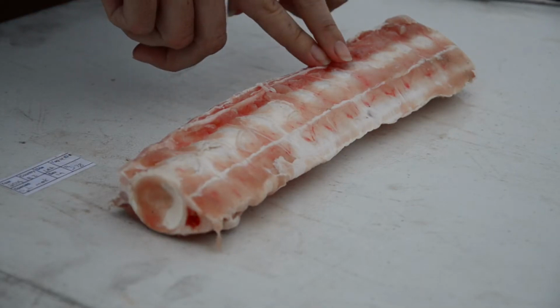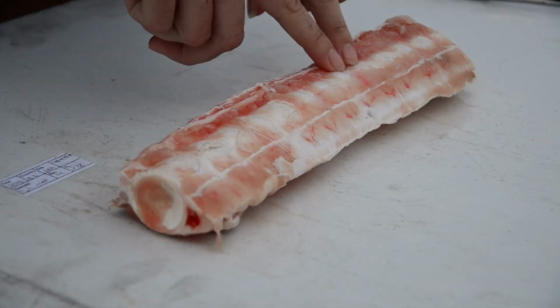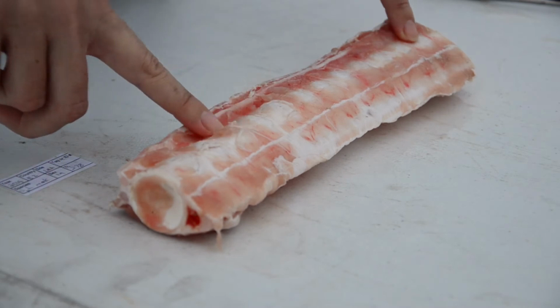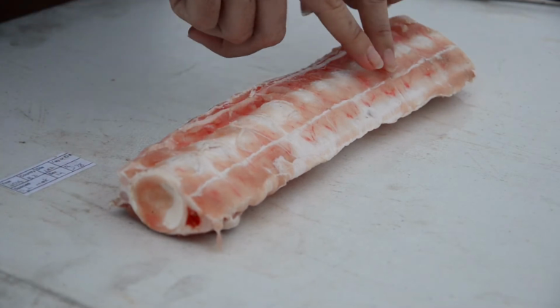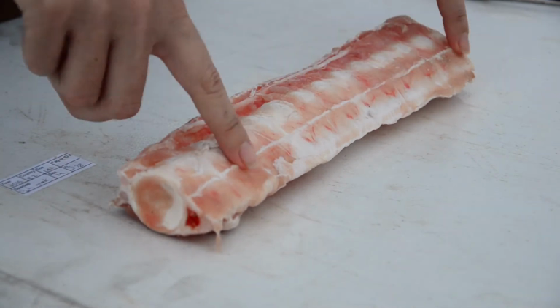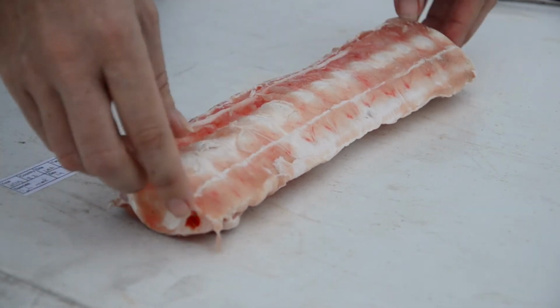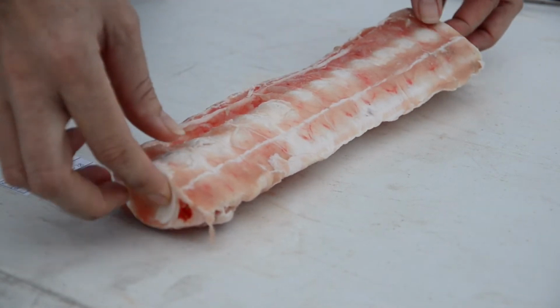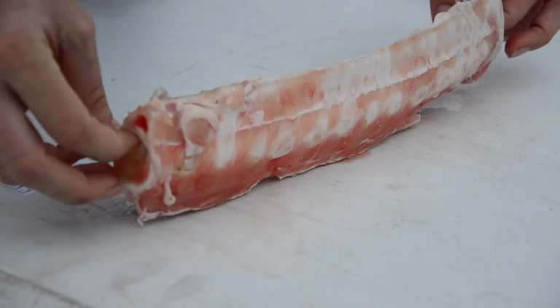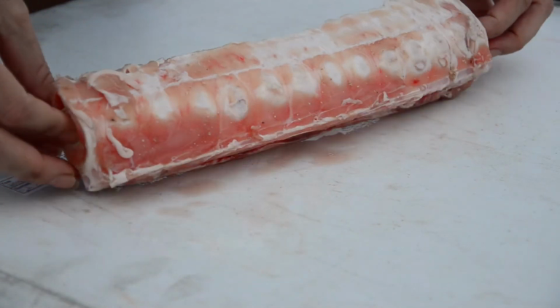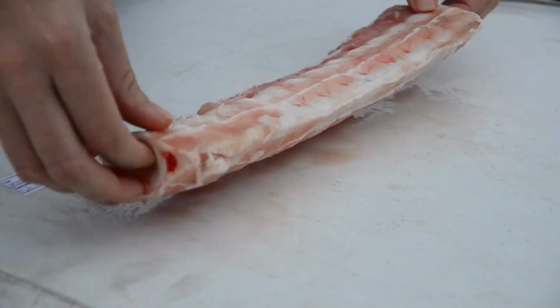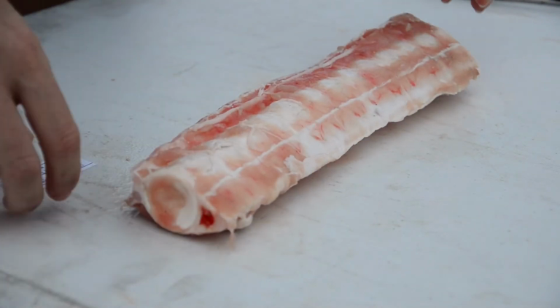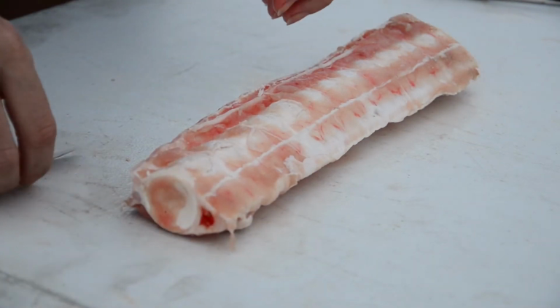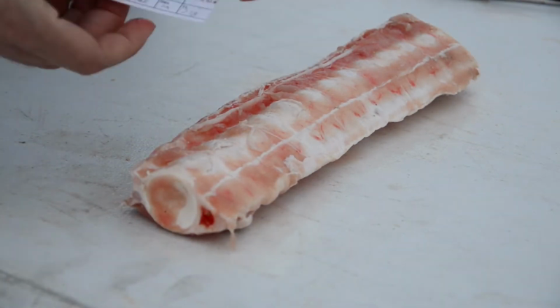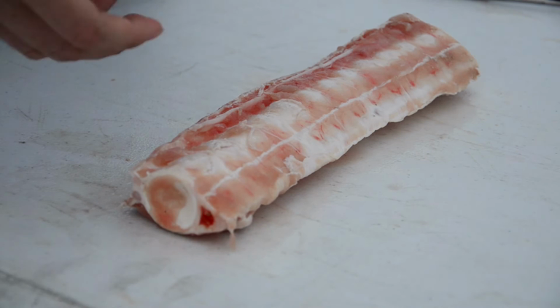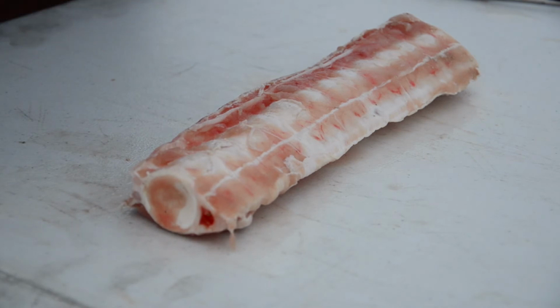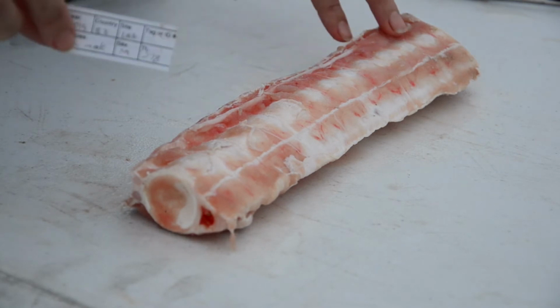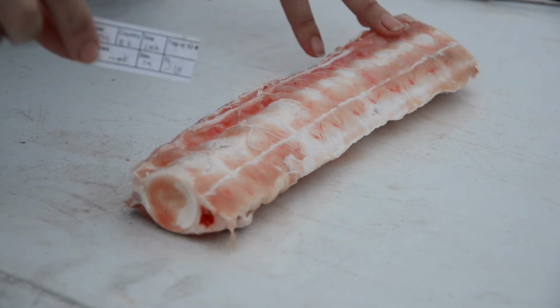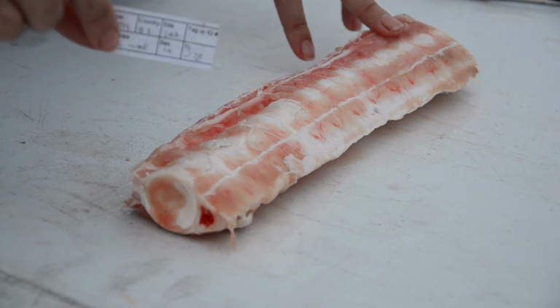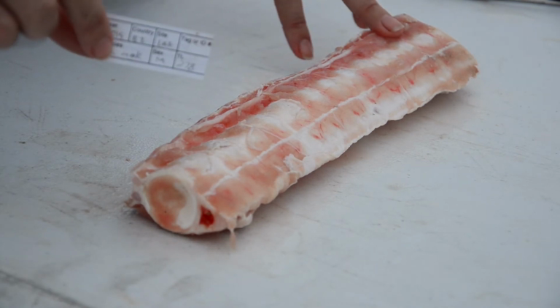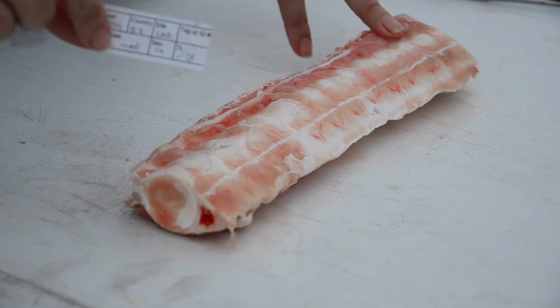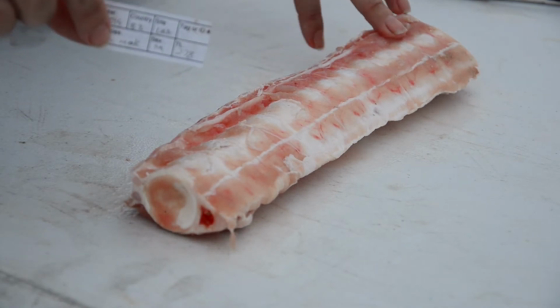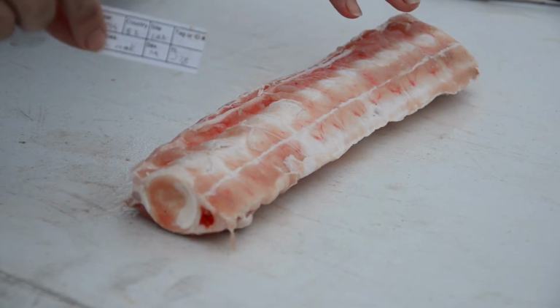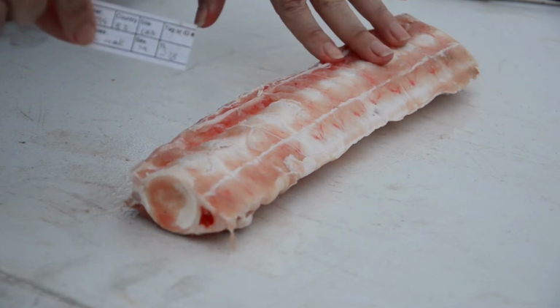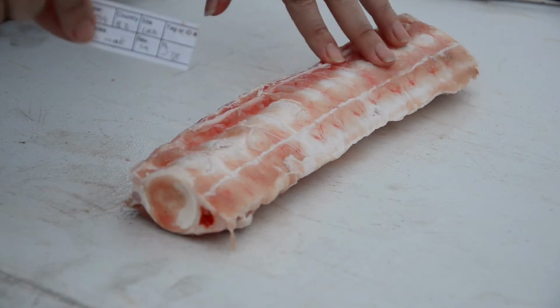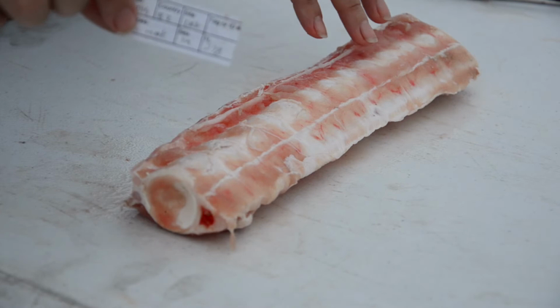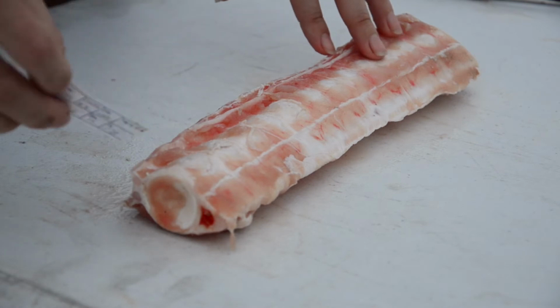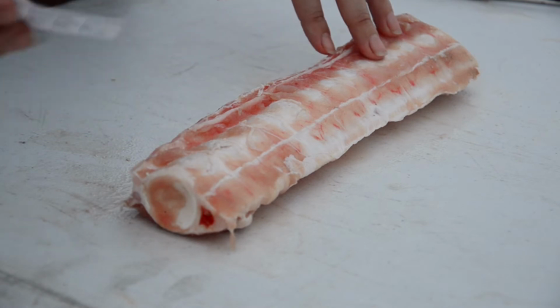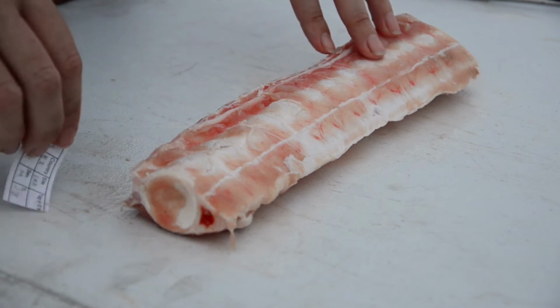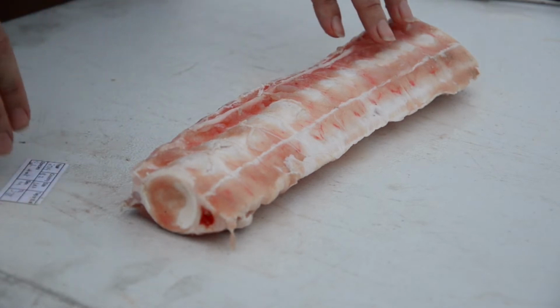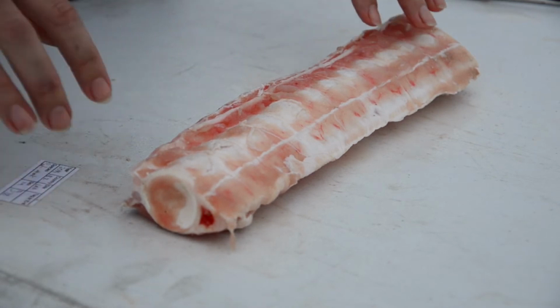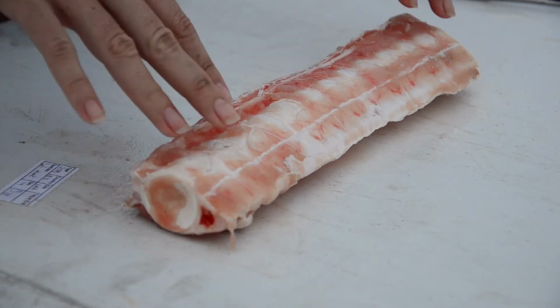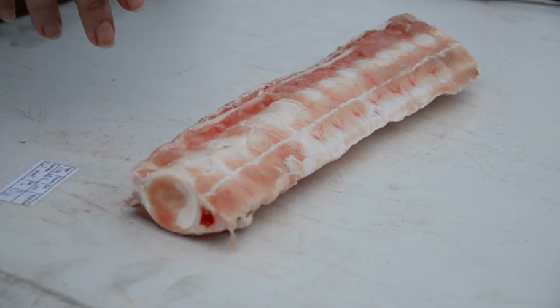The one important thing to remember is to always keep your label with your sample, especially if you're doing more than one at once. It's extremely important to make sure that your label stays with your sample.